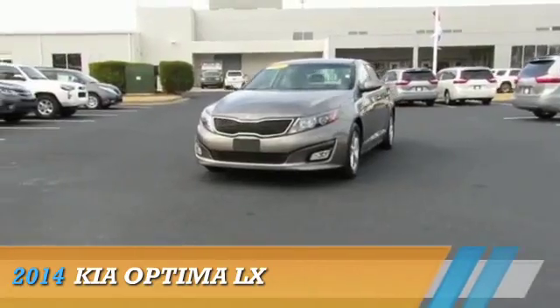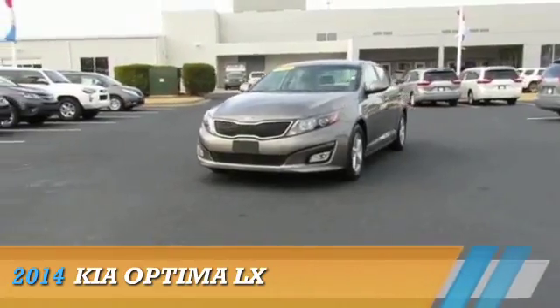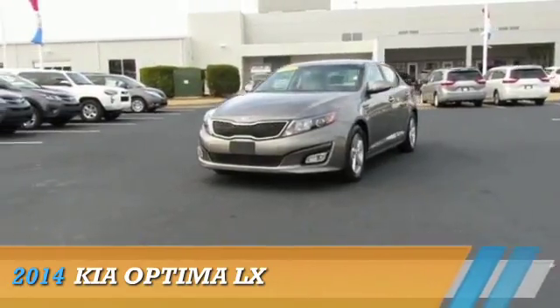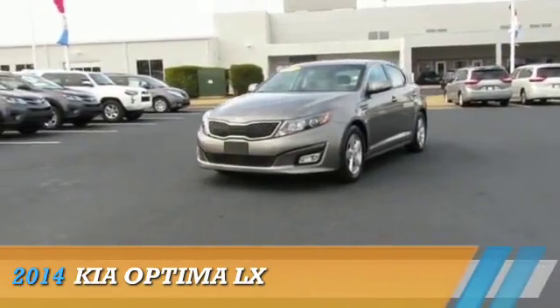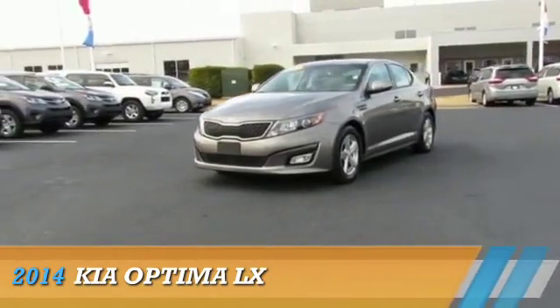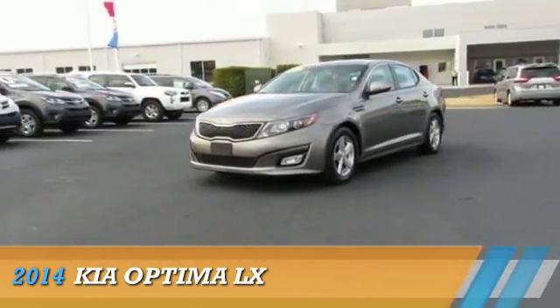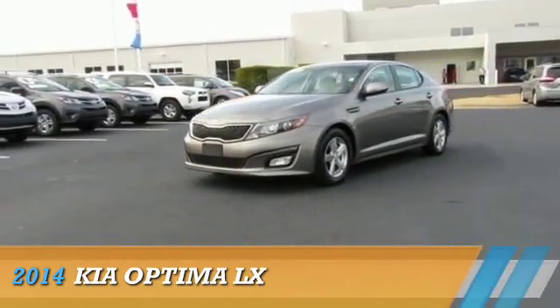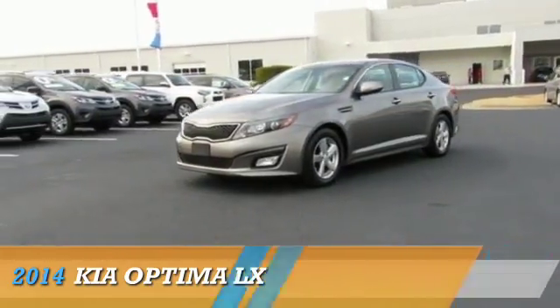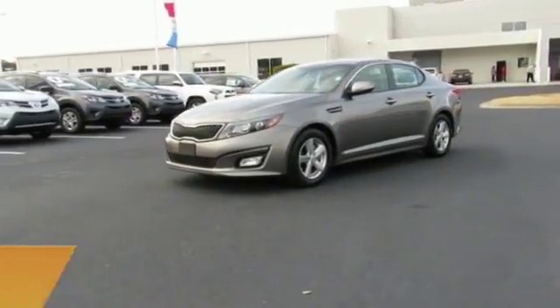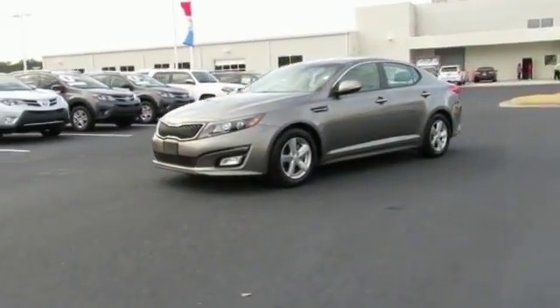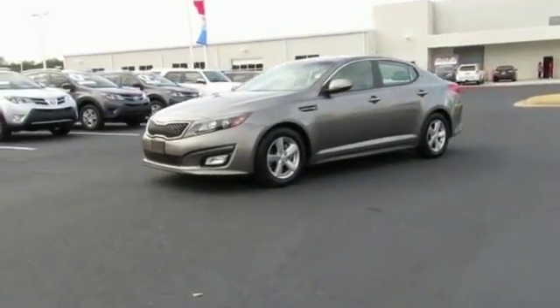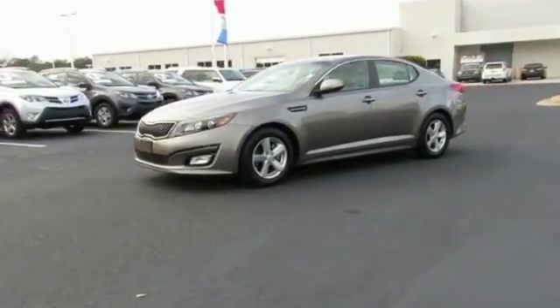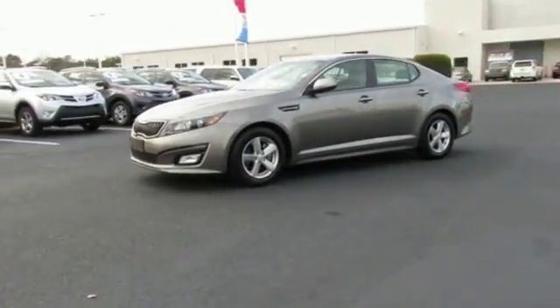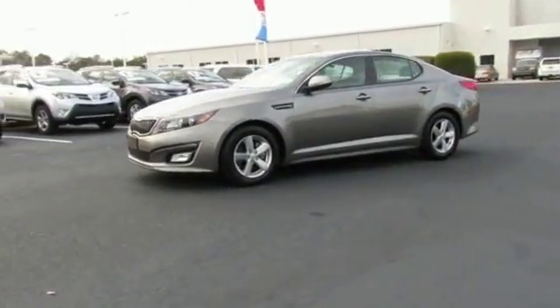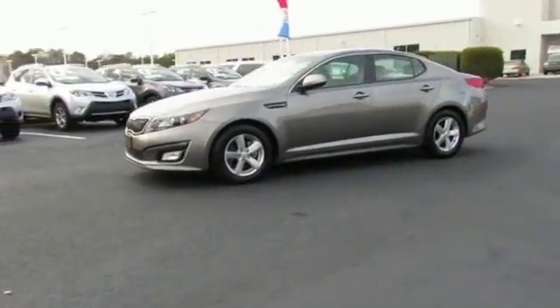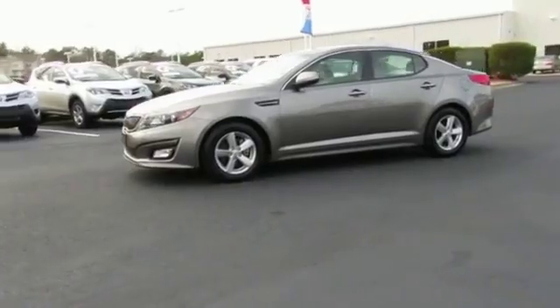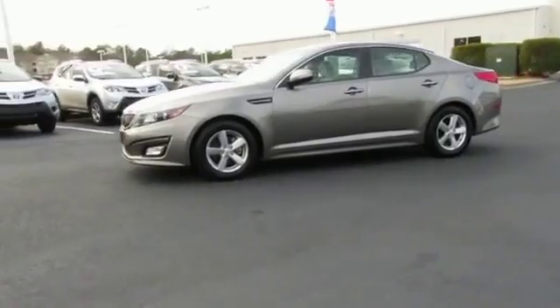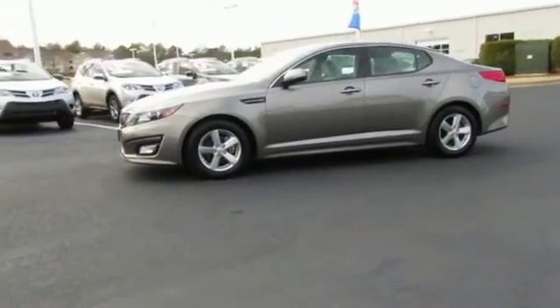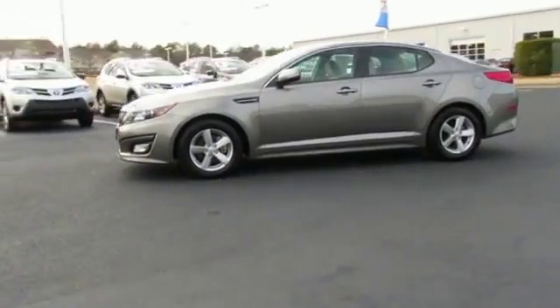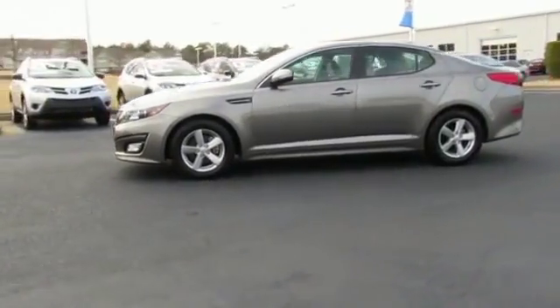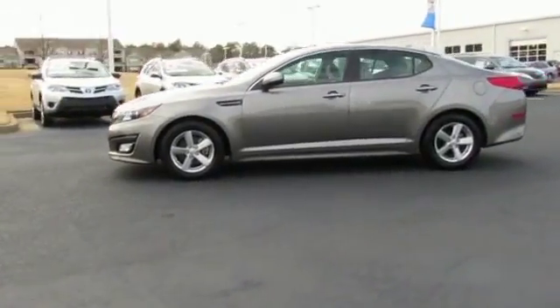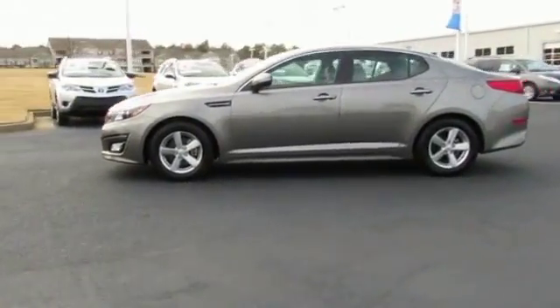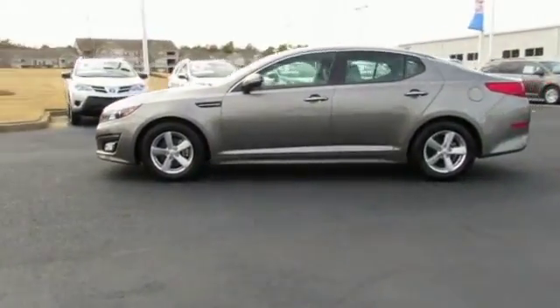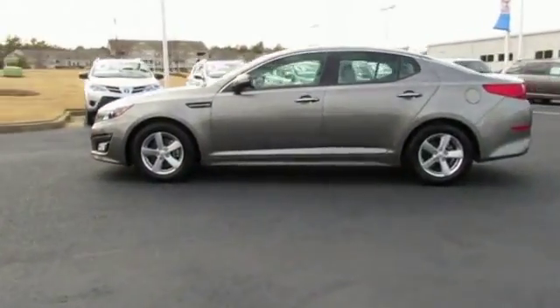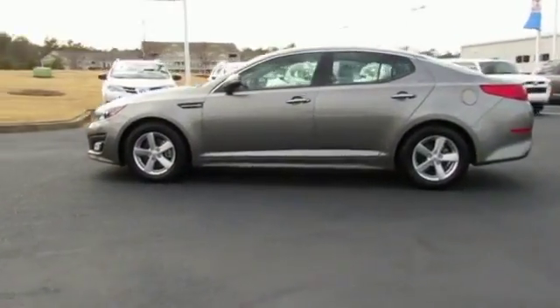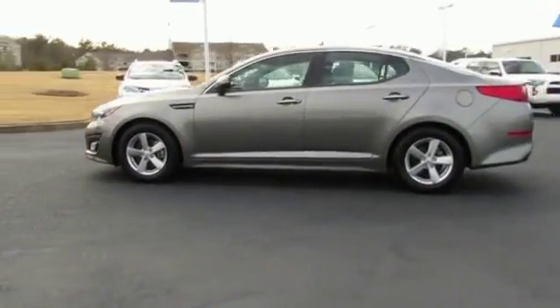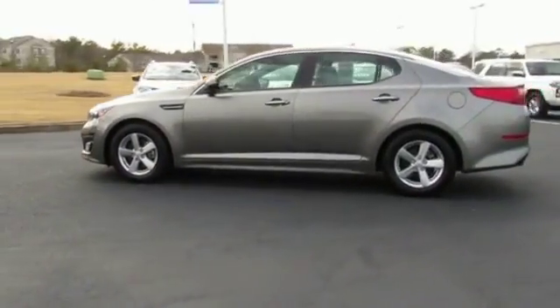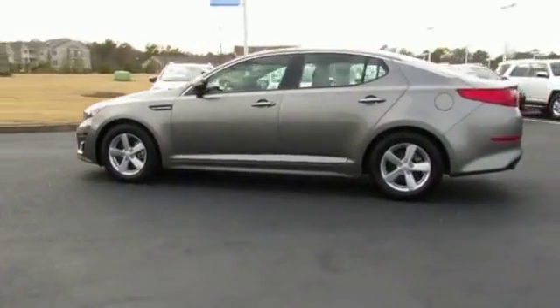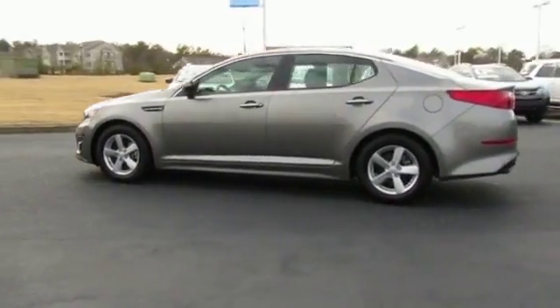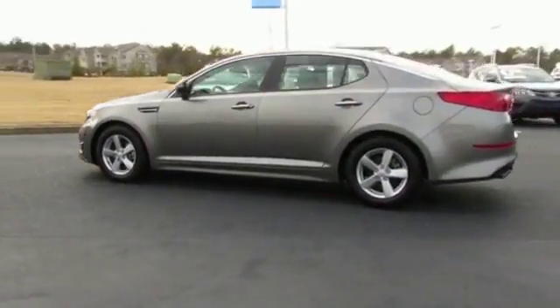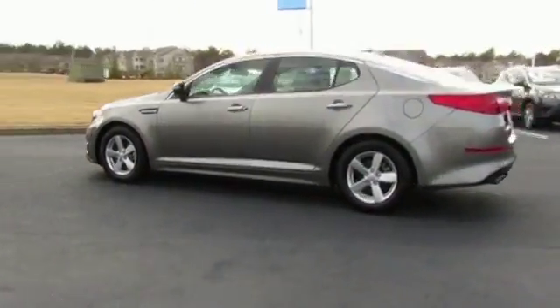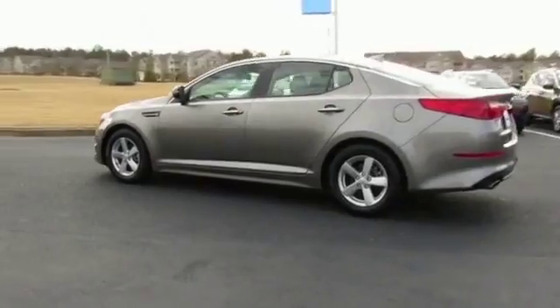Presenting the 2014 Kia Optima. It's powered by front-wheel drive, a 2.4-liter, four-cylinder engine, and a six-speed automatic transmission.